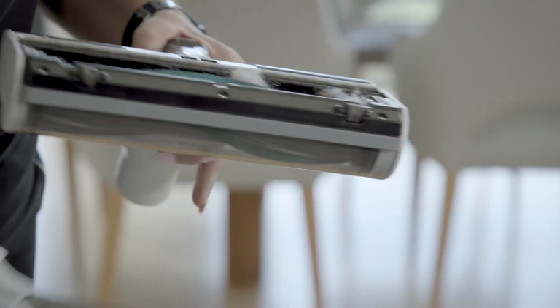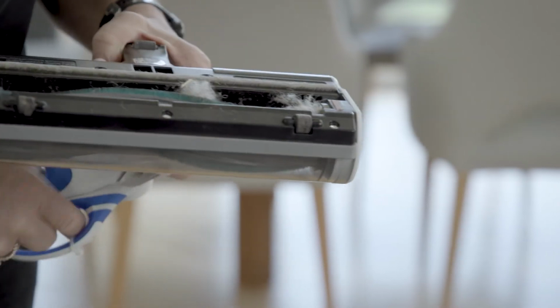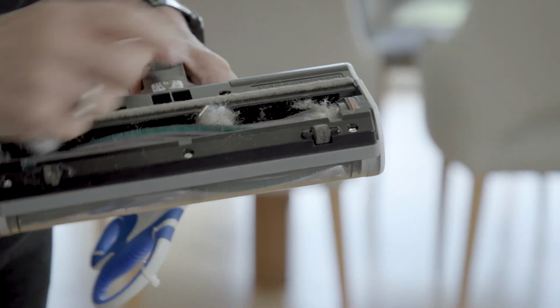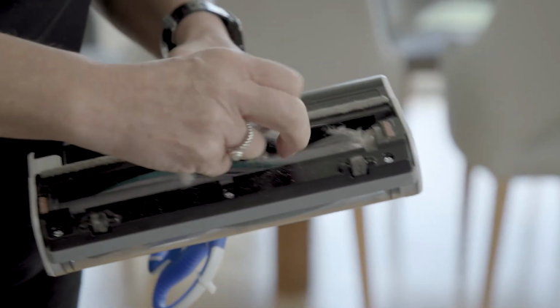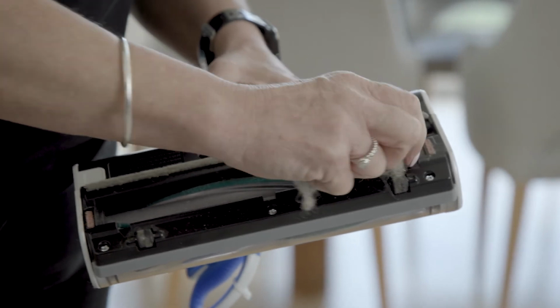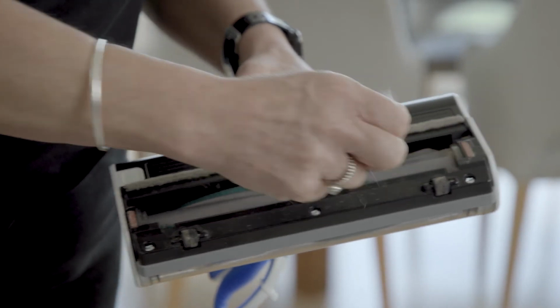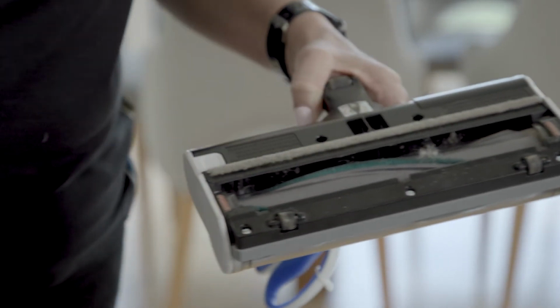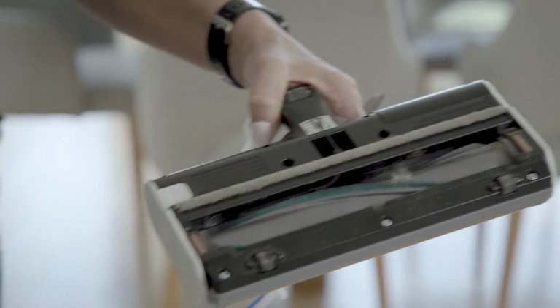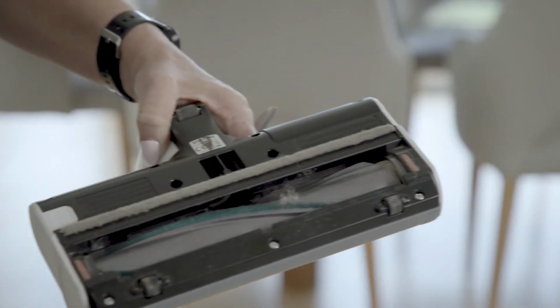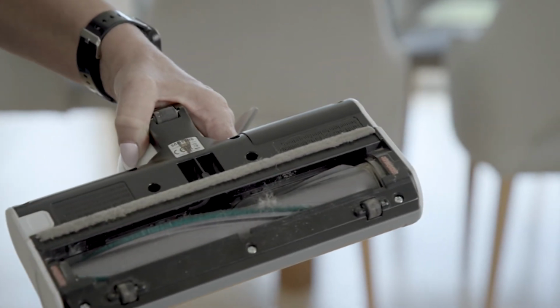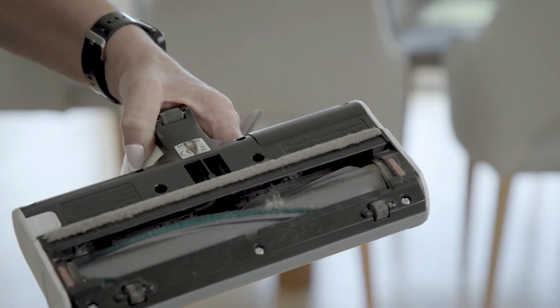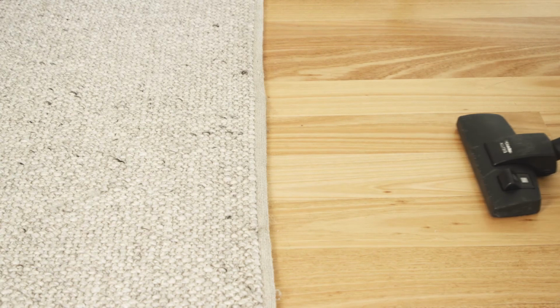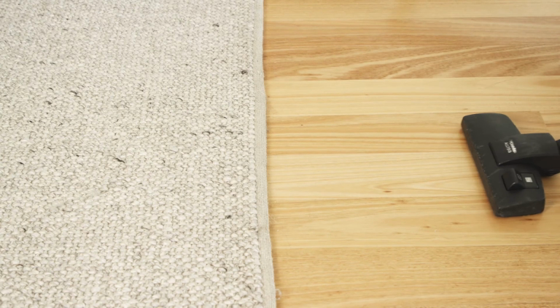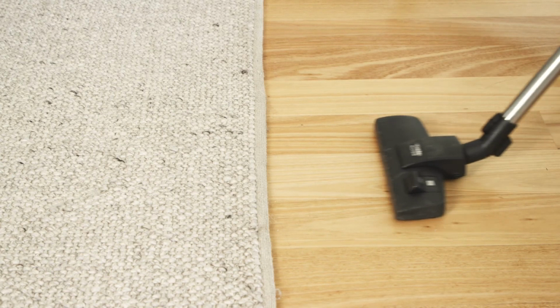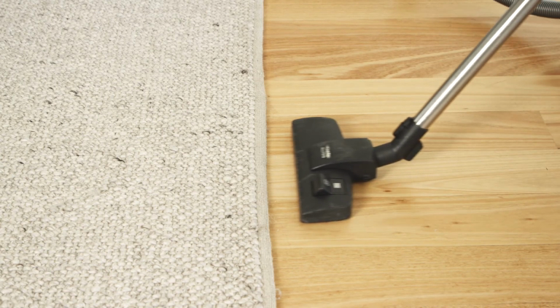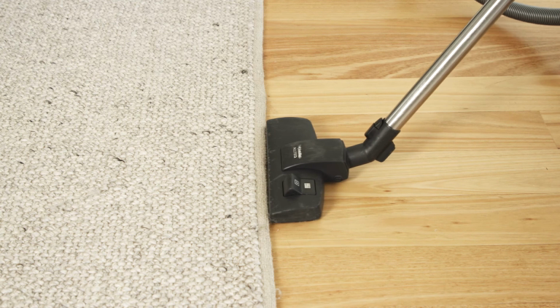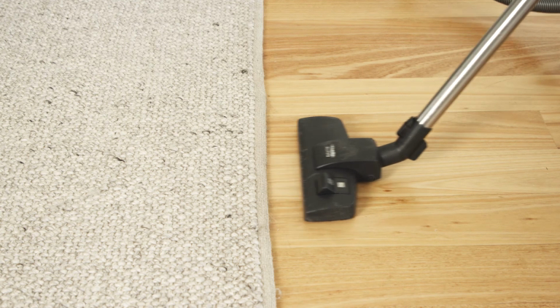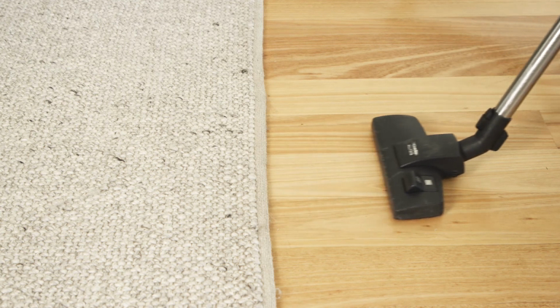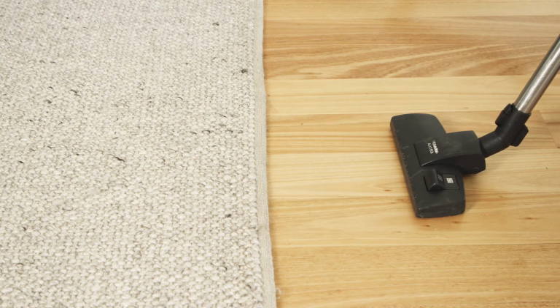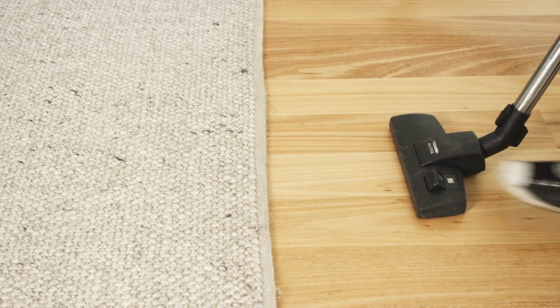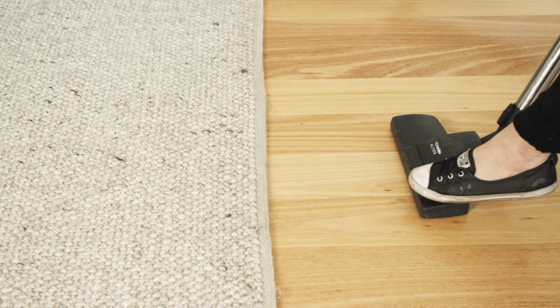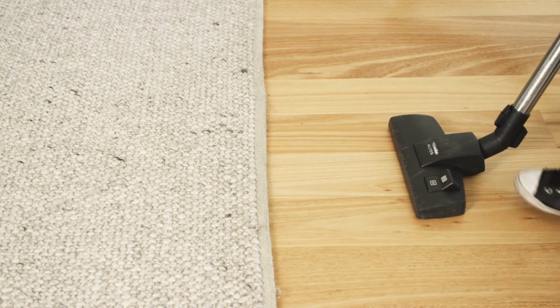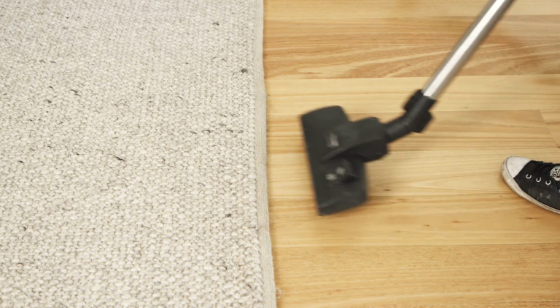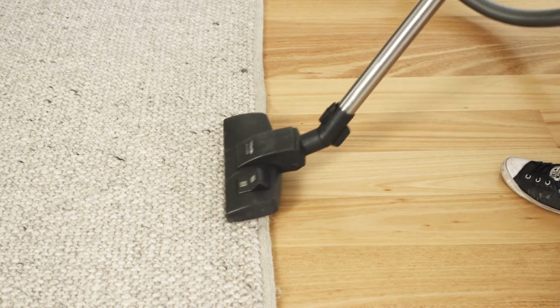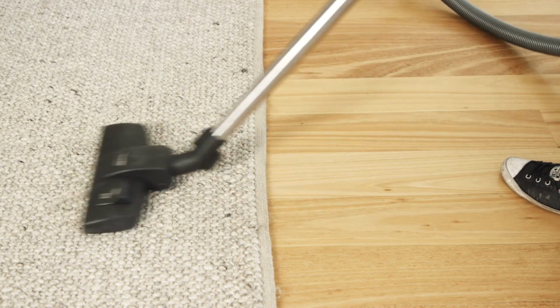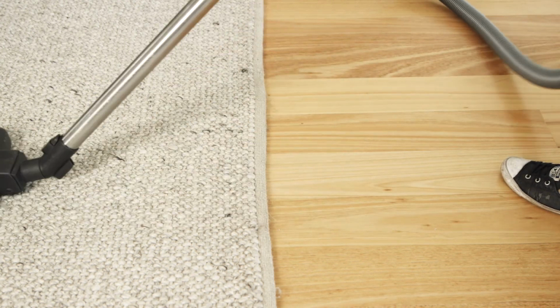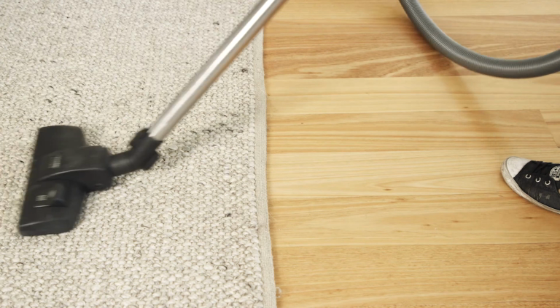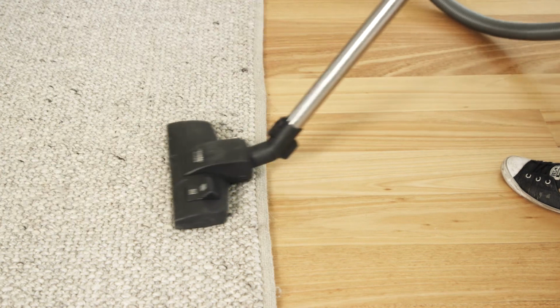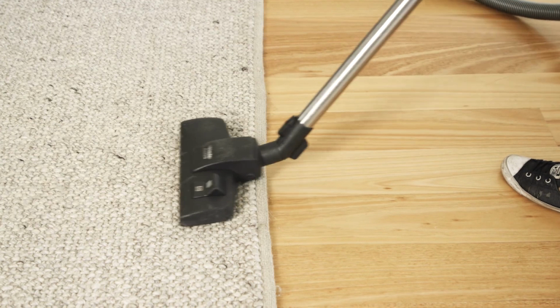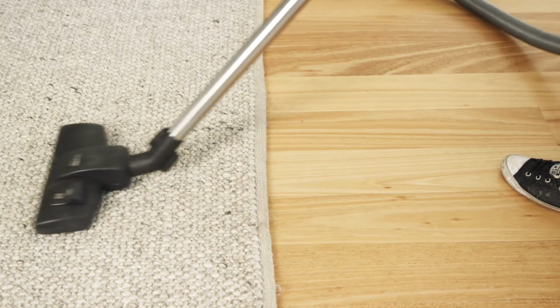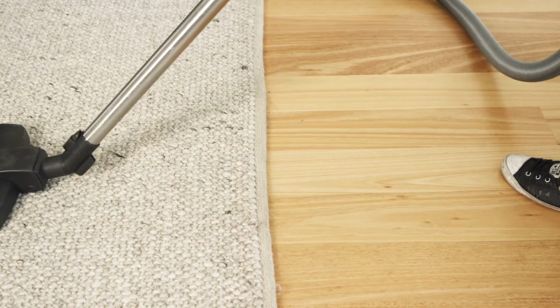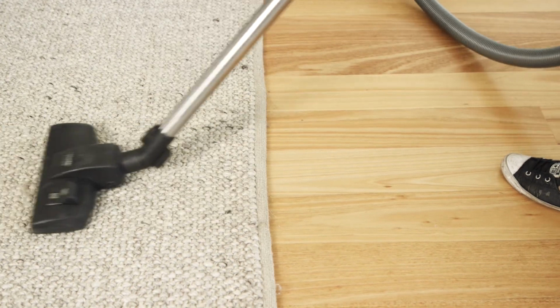In some models the roller brush can be removed for easier cleaning access. As you're inspecting the suction head on your floor tool, don't forget the lever on the side which adjusts the brush height. This can be raised accordingly to suit the floor you are vacuuming.